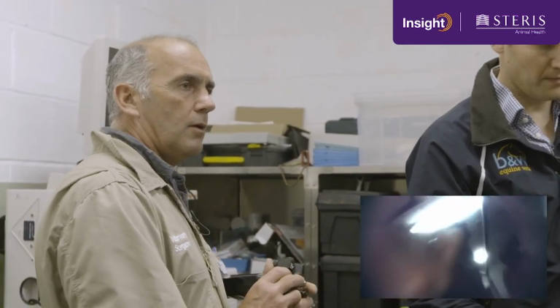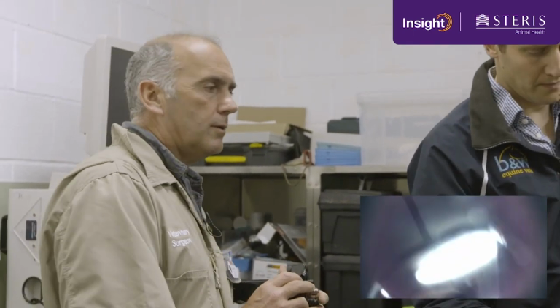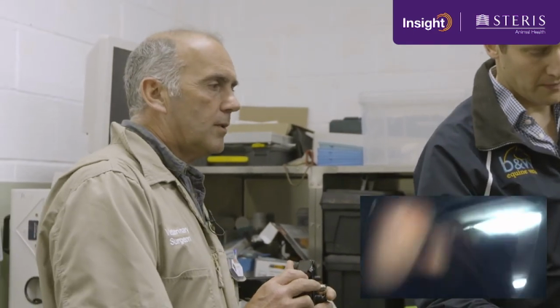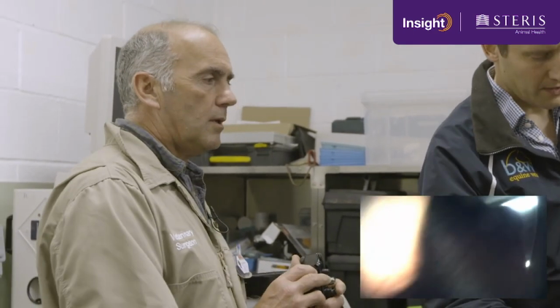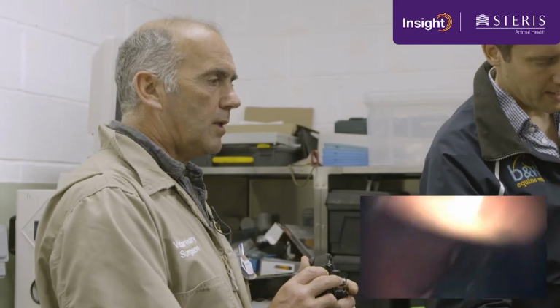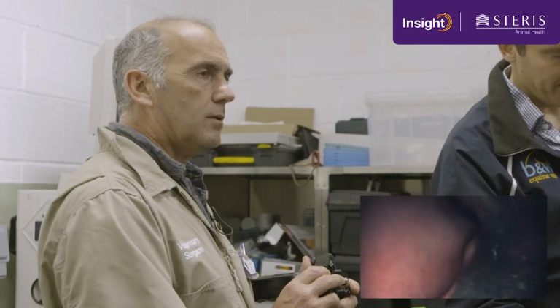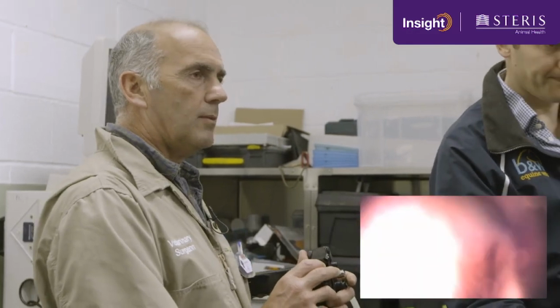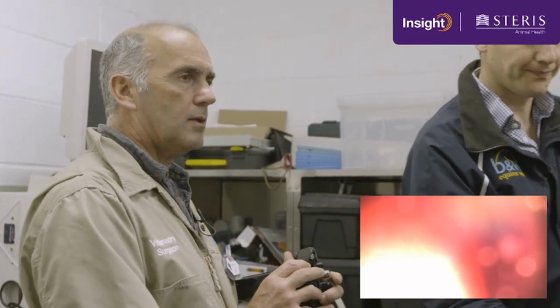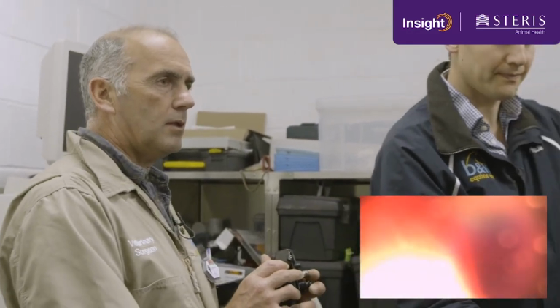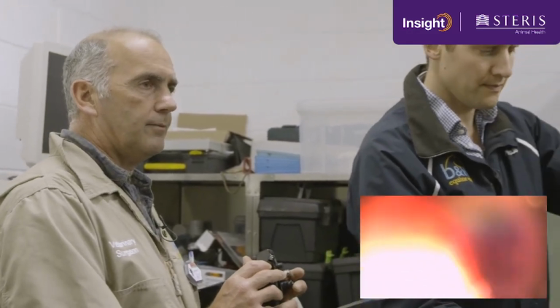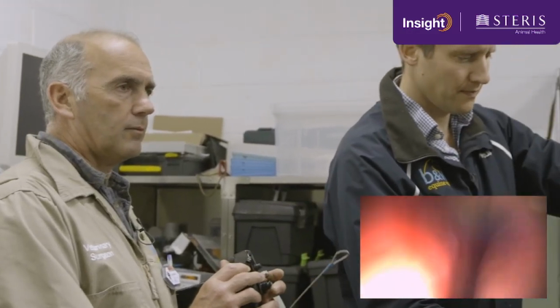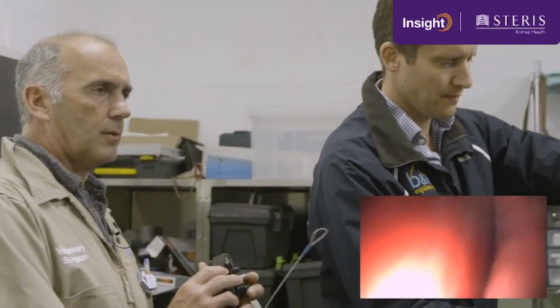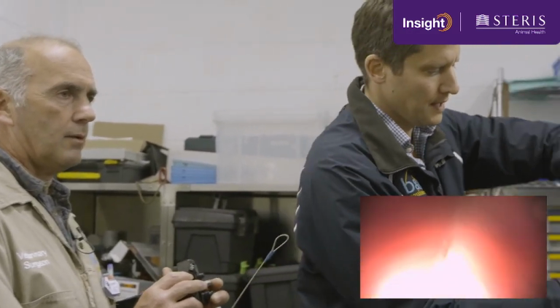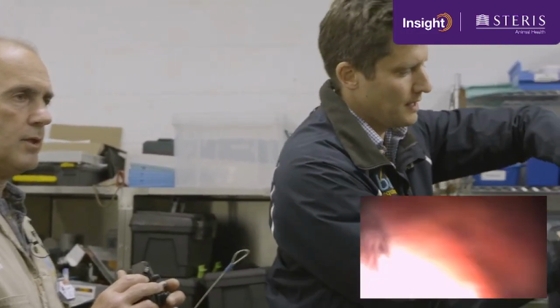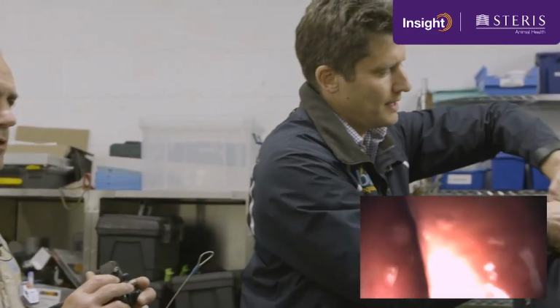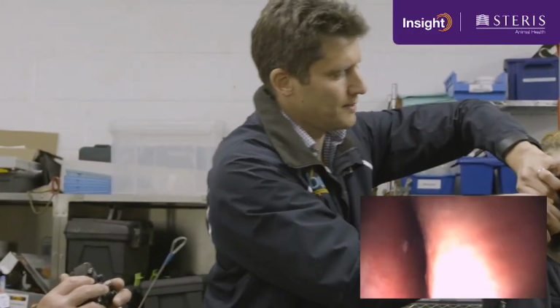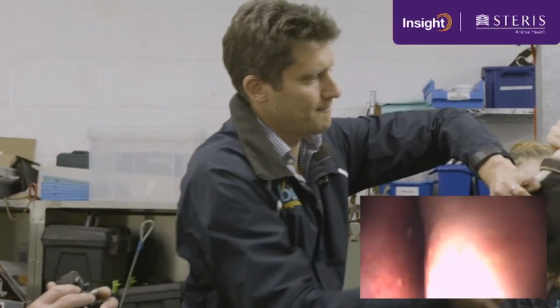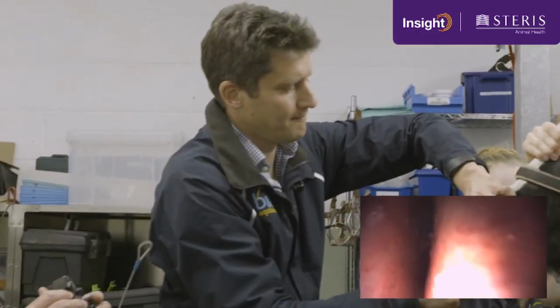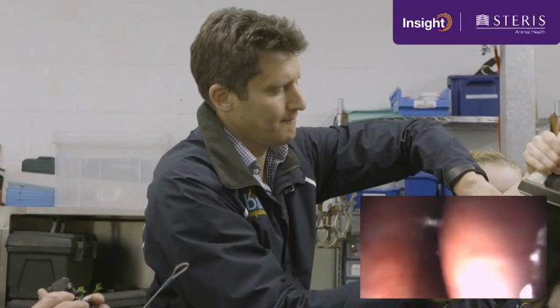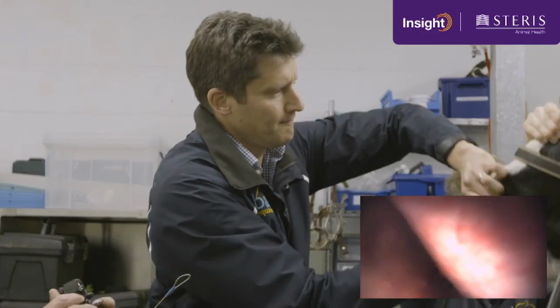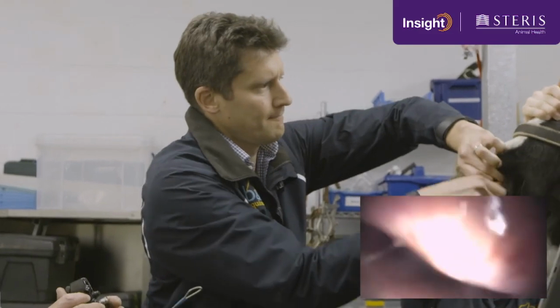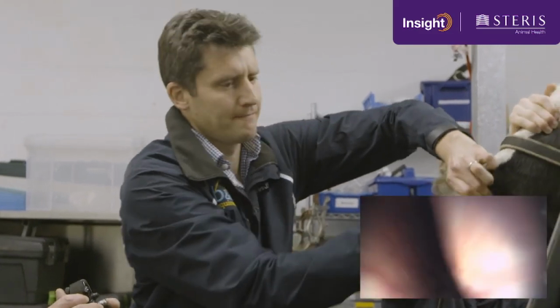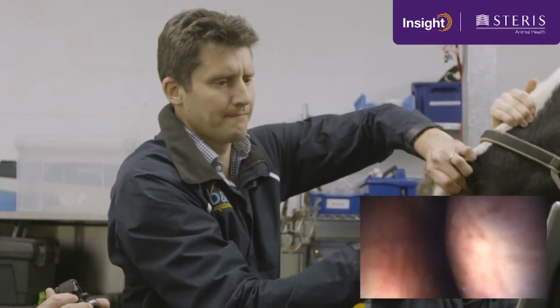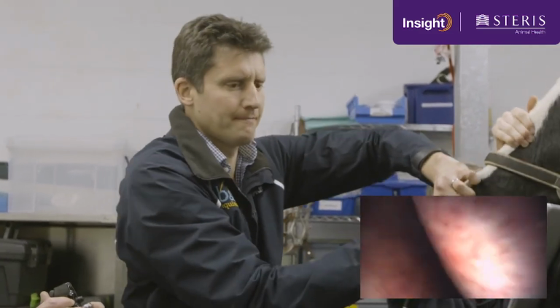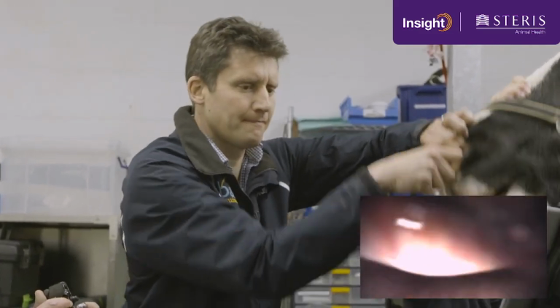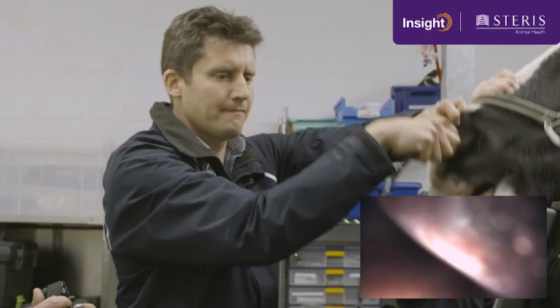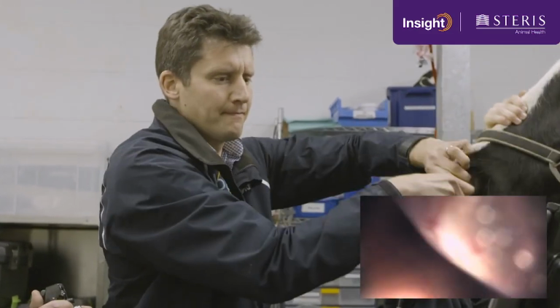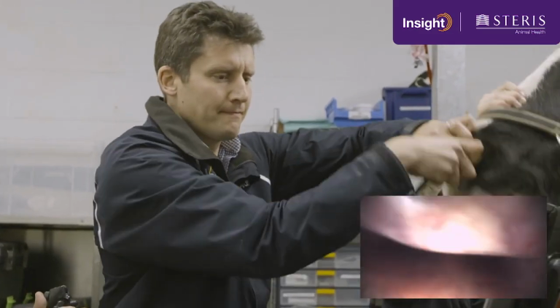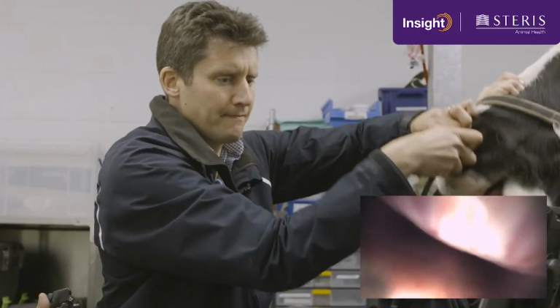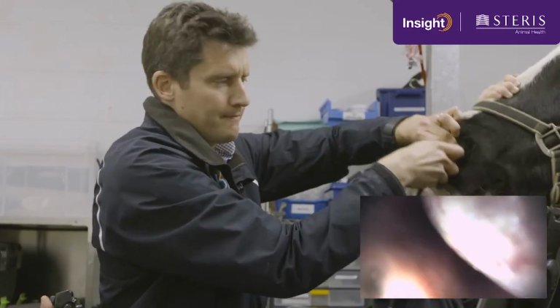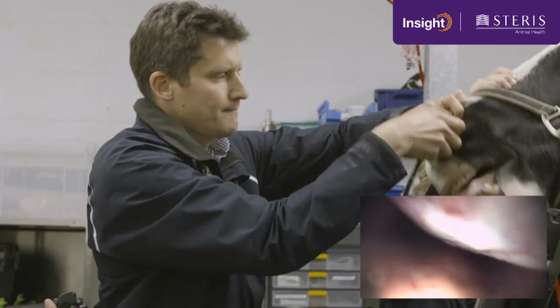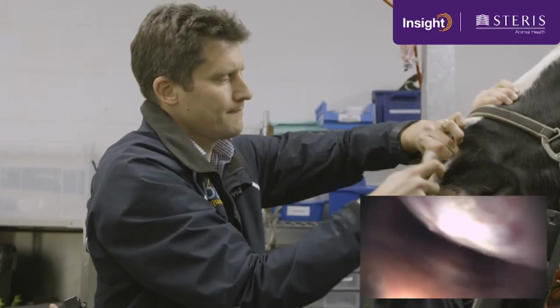No sign of inflammation in her nasal cavity, just a tiny bit of mucus which is within normal limits. We'll now do the same on the other side, which is her slightly less sensitive side. We did the most sensitive side first while she was maximally sedated.